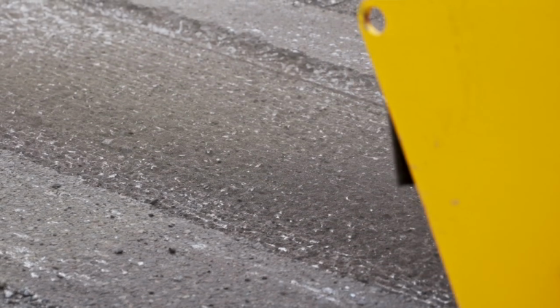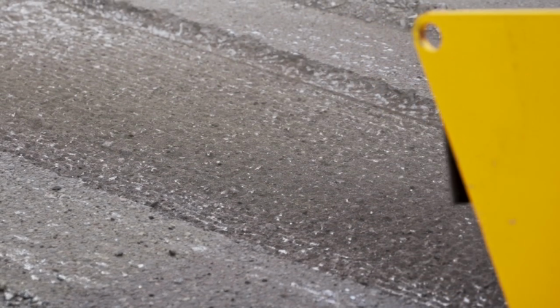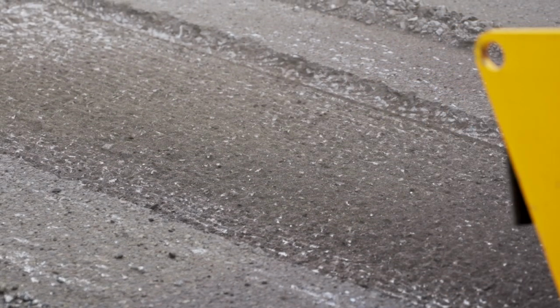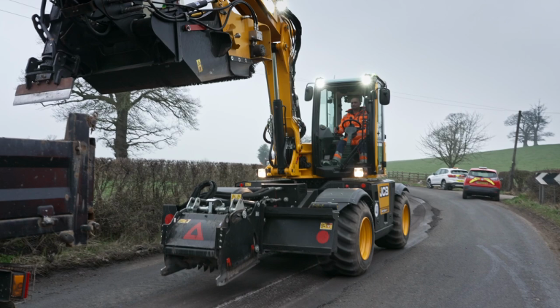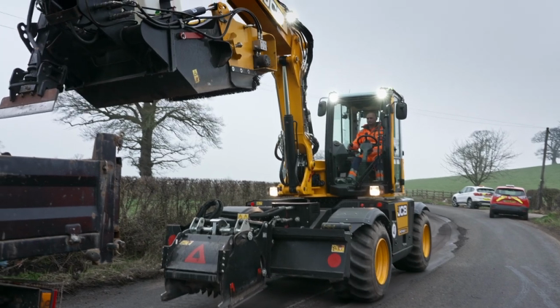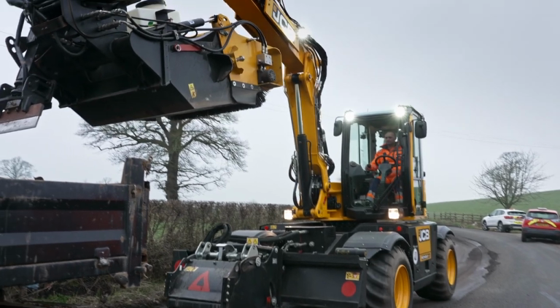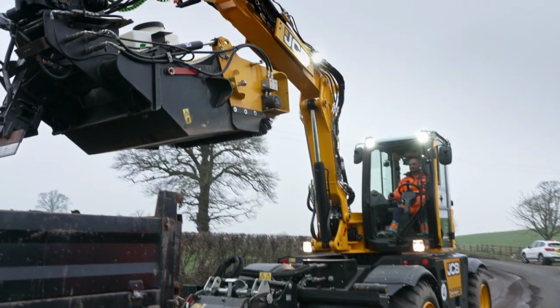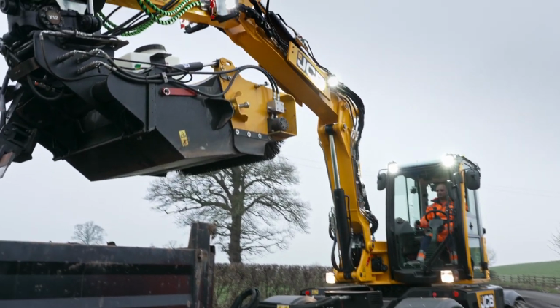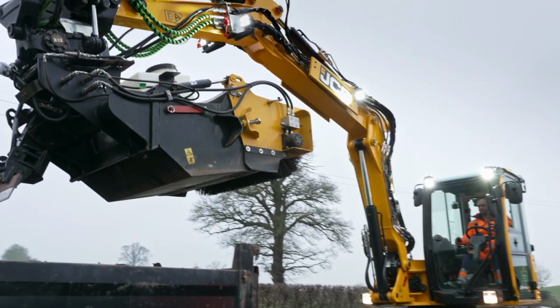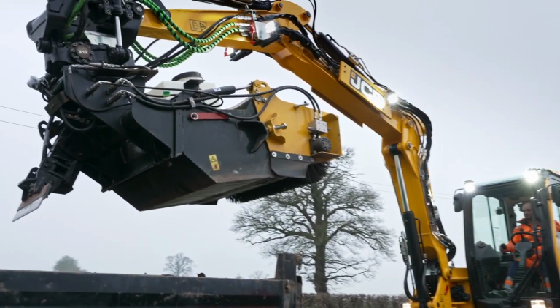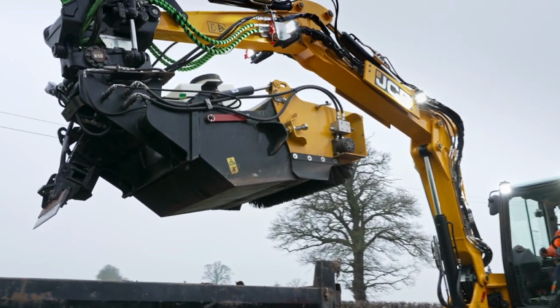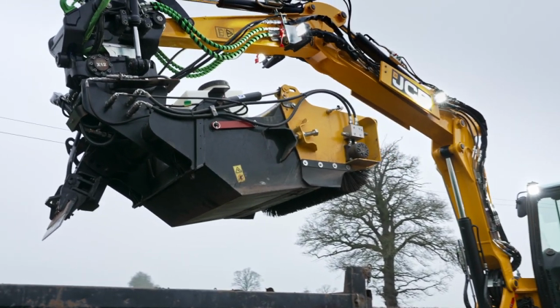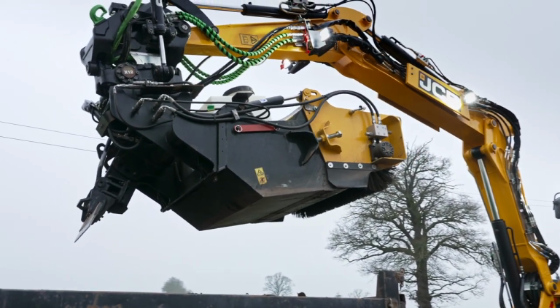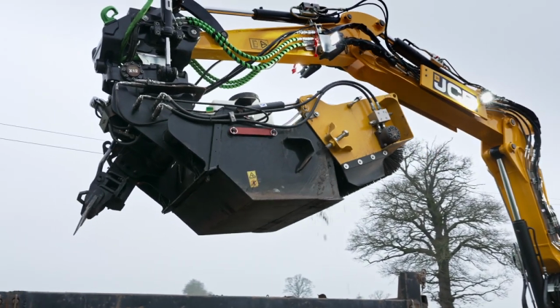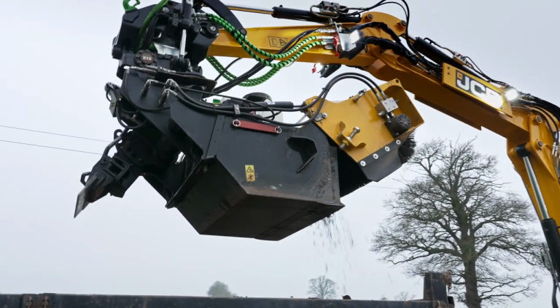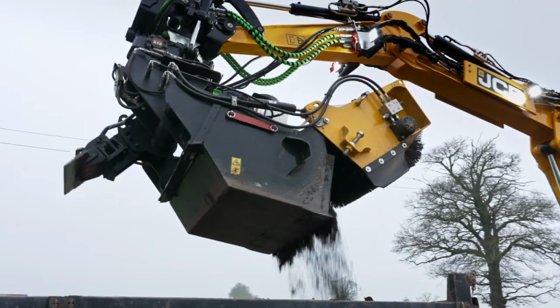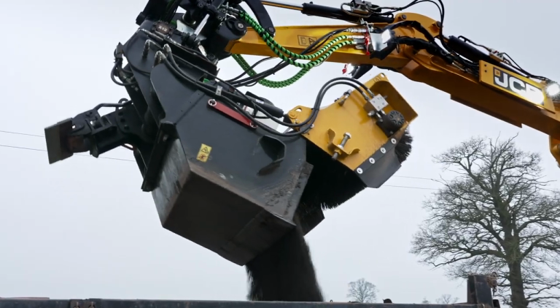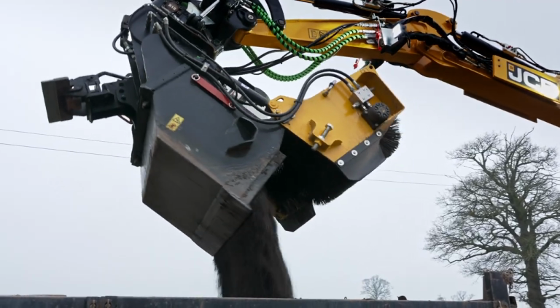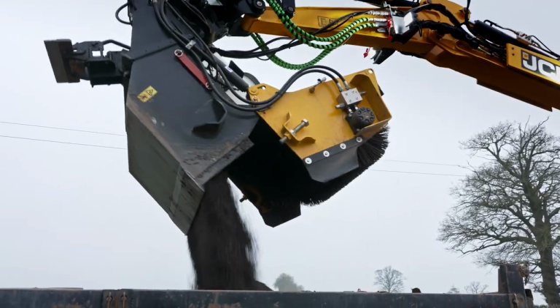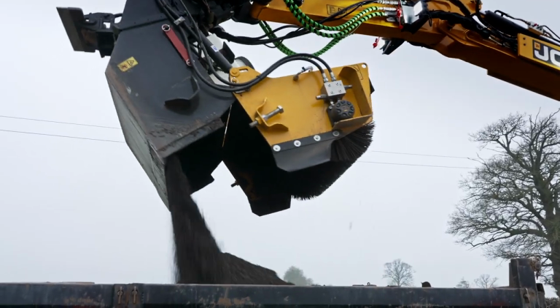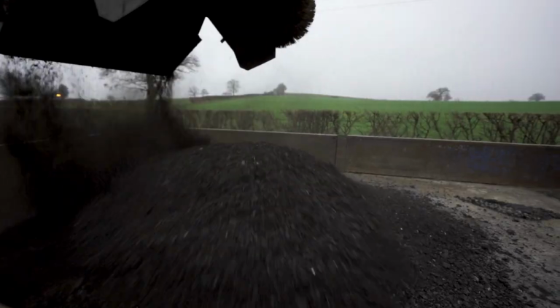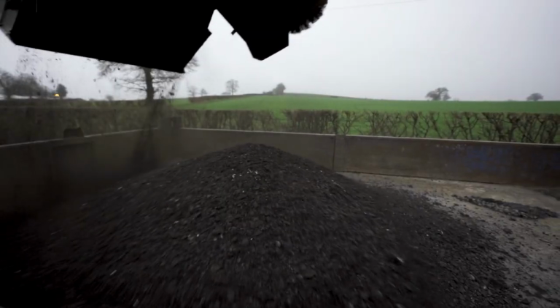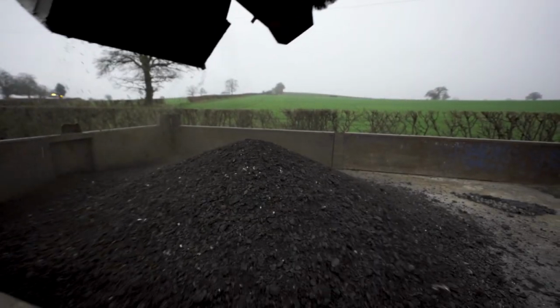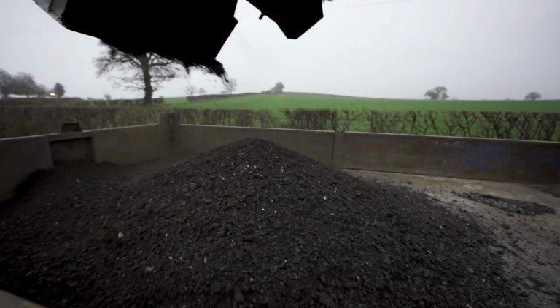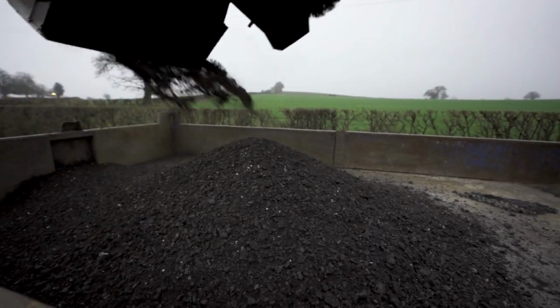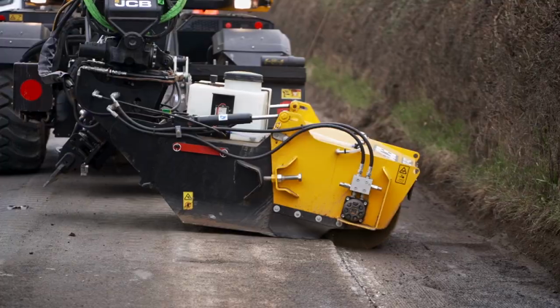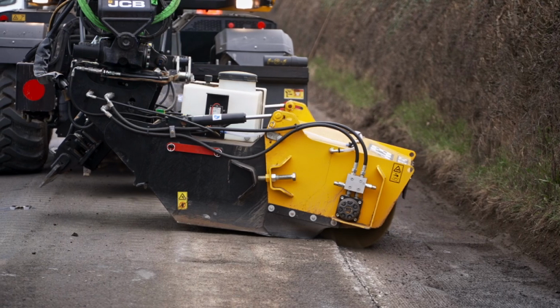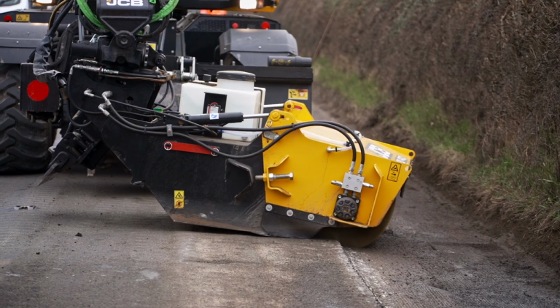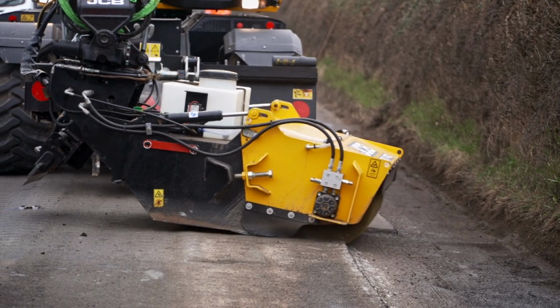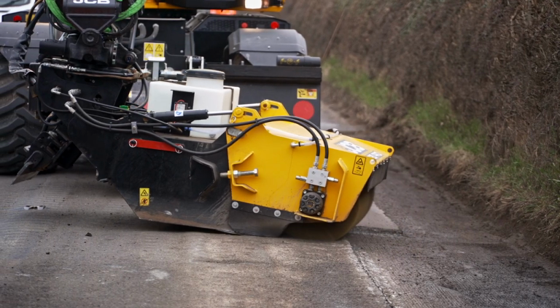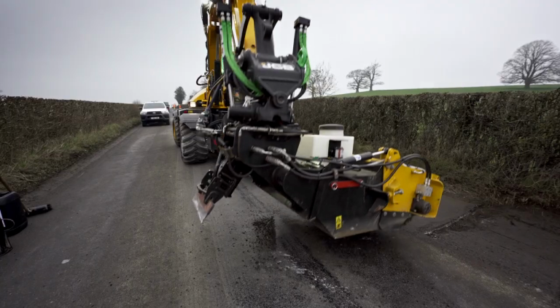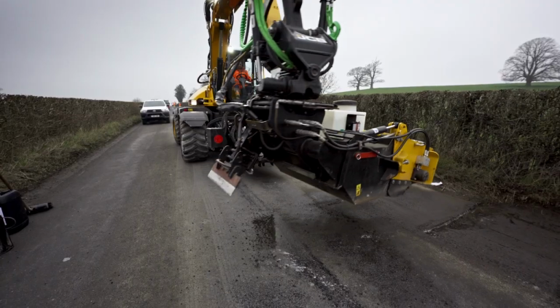The feedback on the machine, both from the guys working on site and also from the clients, has been really positive. One of the benefits of this machine is that we can use it not only for pothole repairs but, with the other attachments available, we can use it on other works as well.